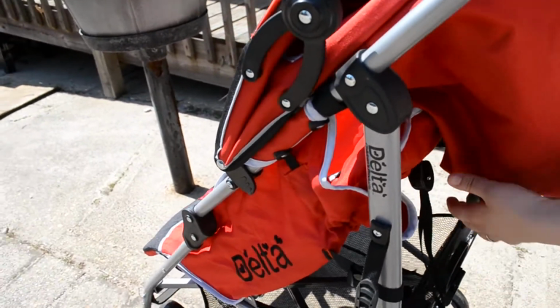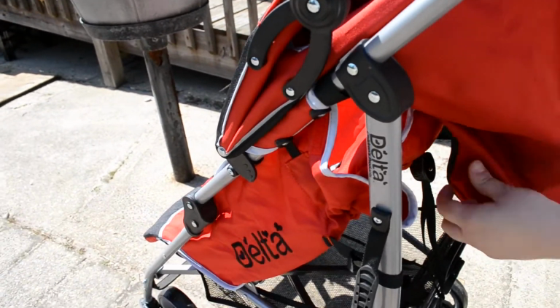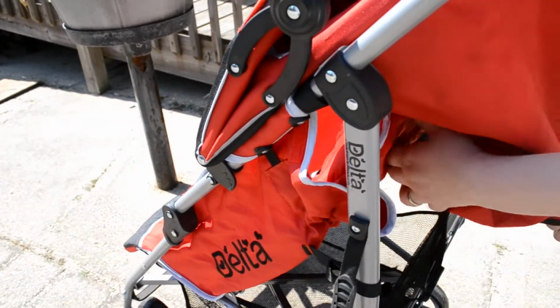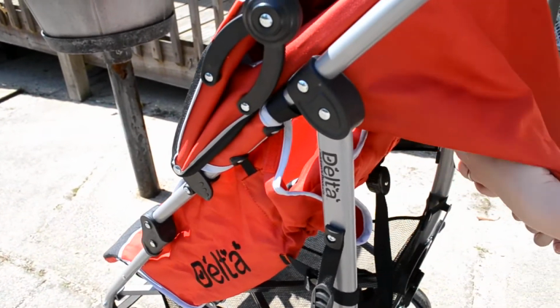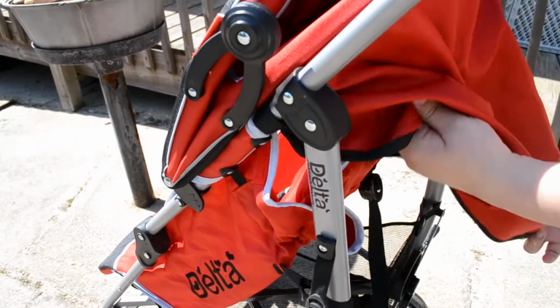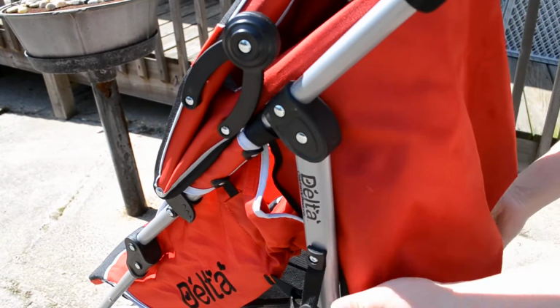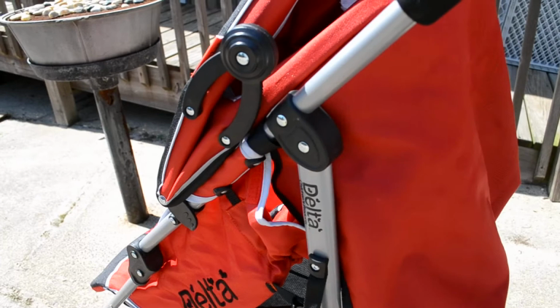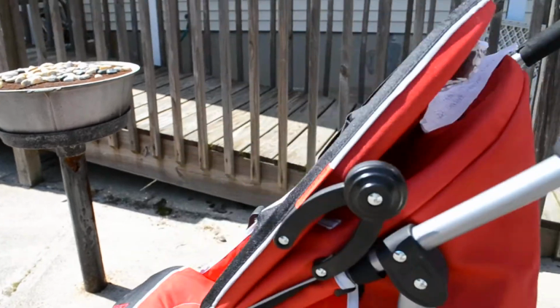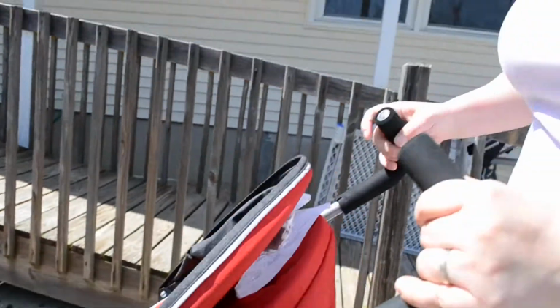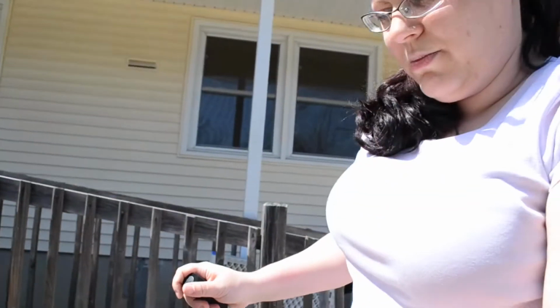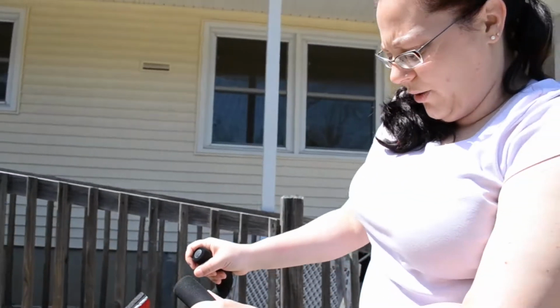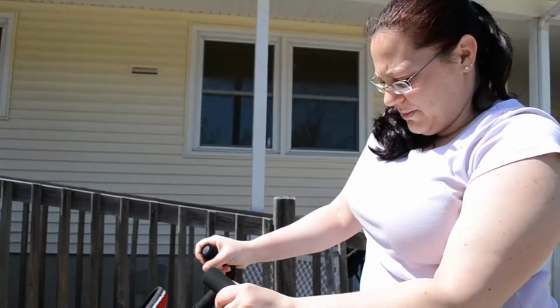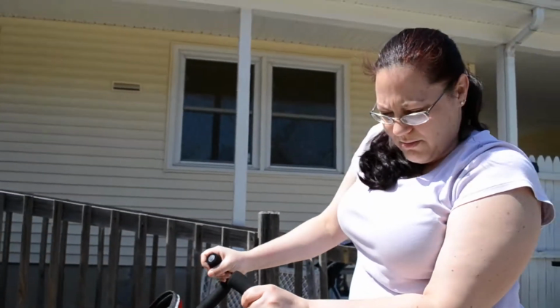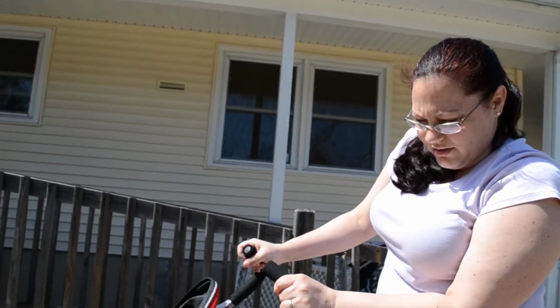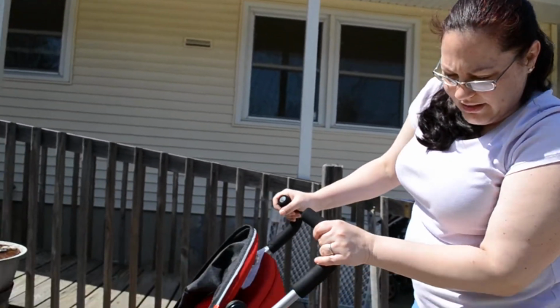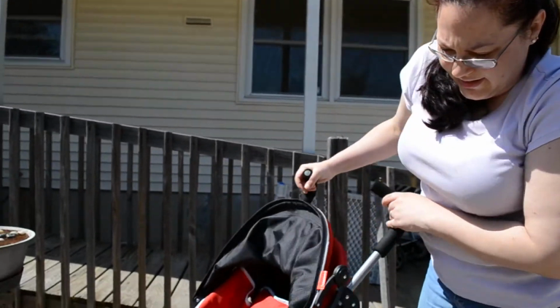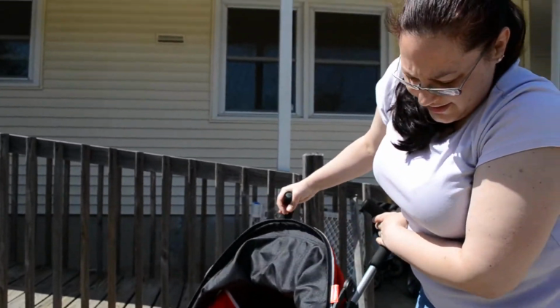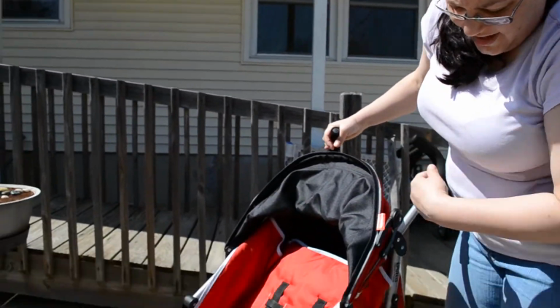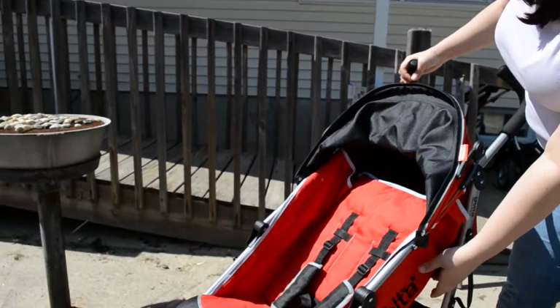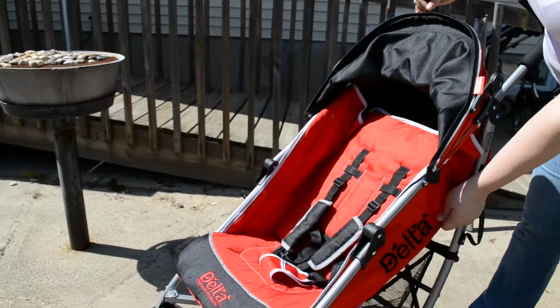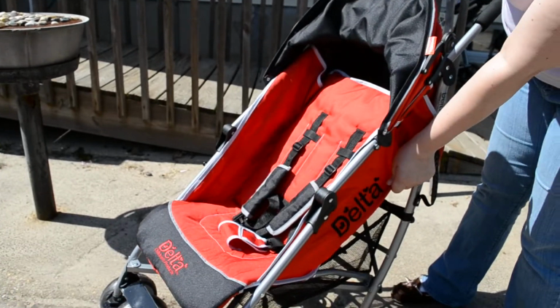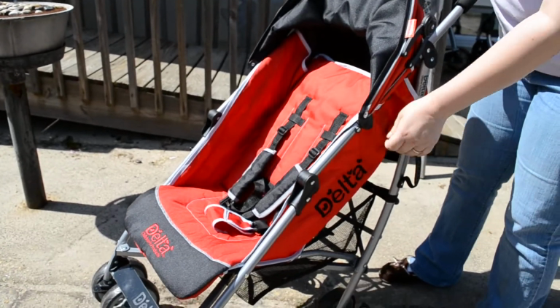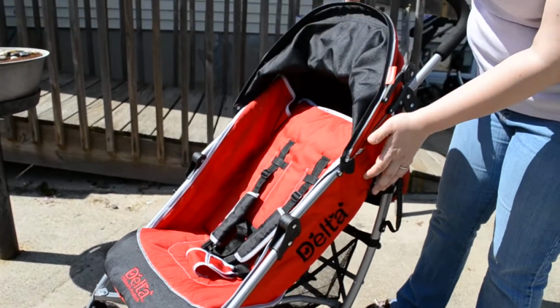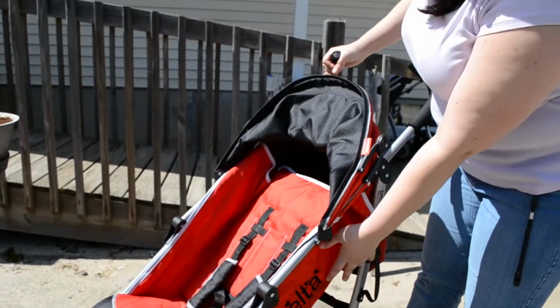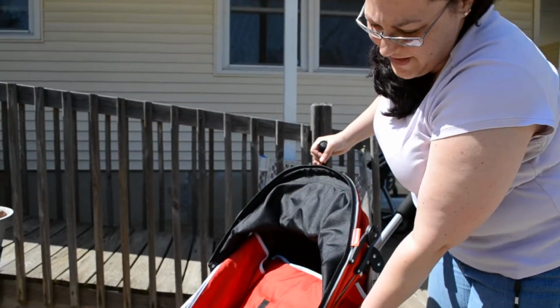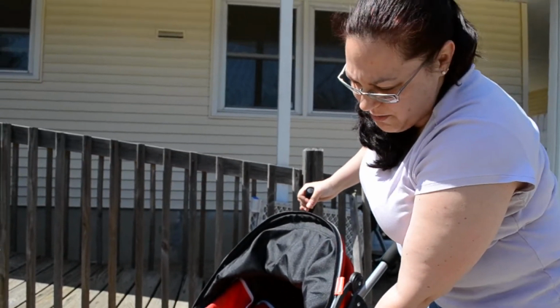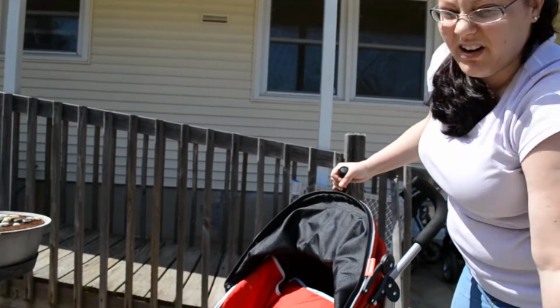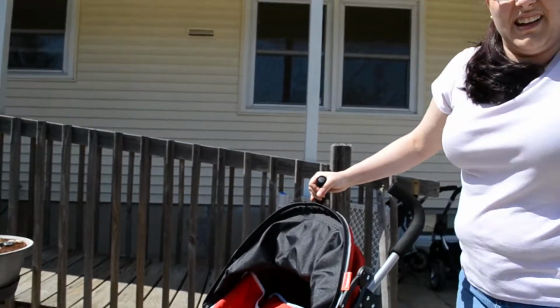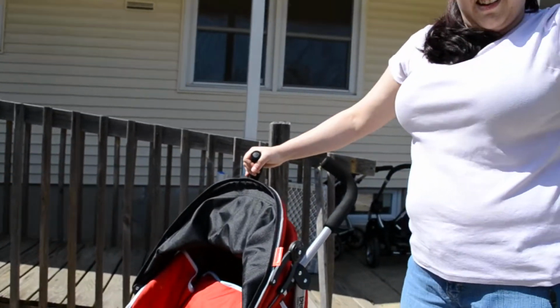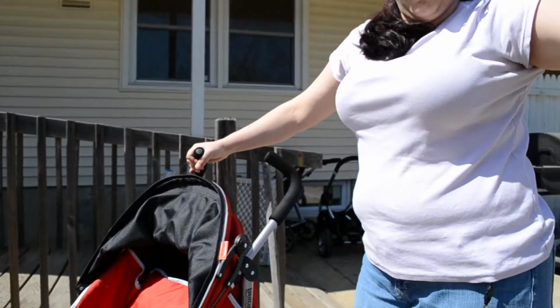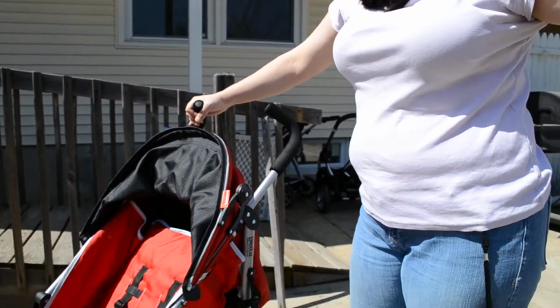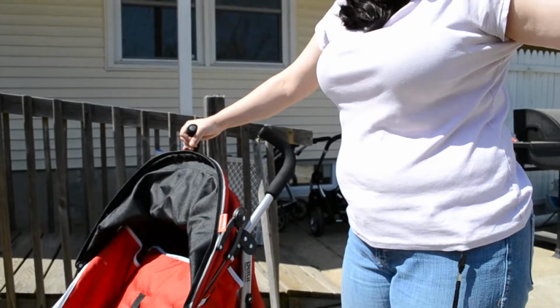The Delta Ultimate Convenience Stroller is really great for trips to the airport or quick trips to the mall. It retails for $59.99 and can be found at Walmart. Thank you so much for watching.